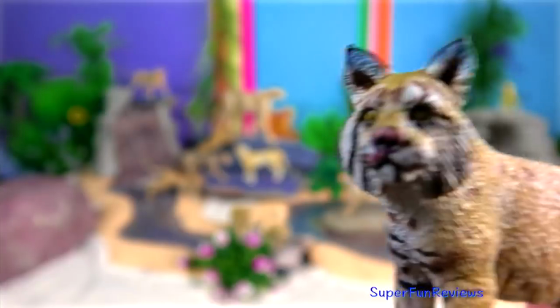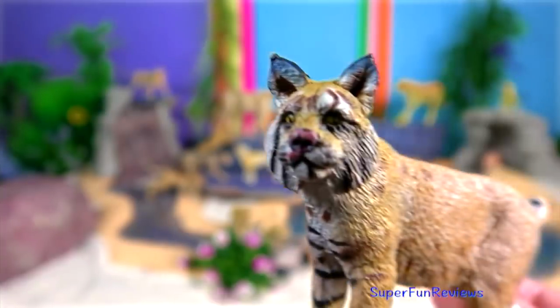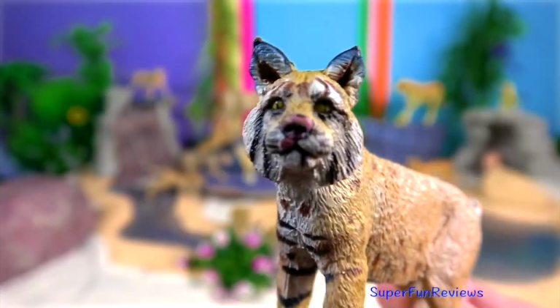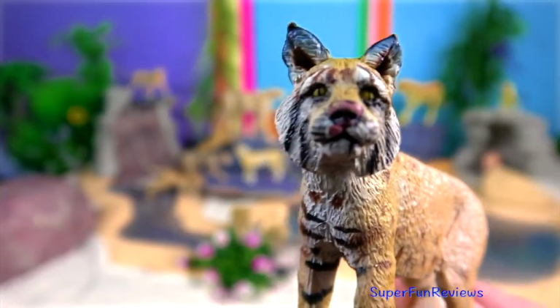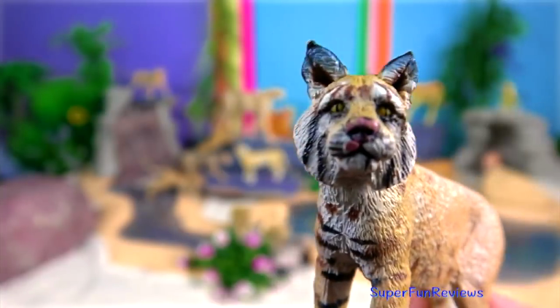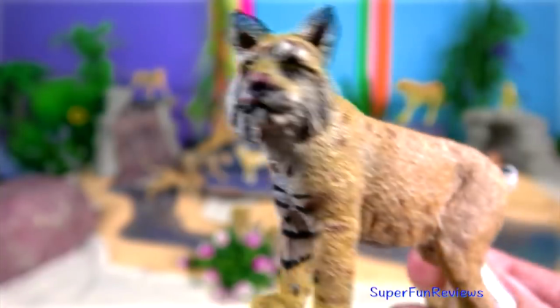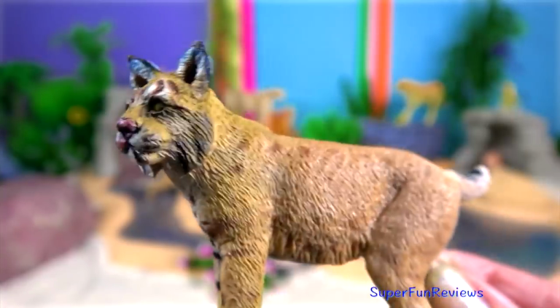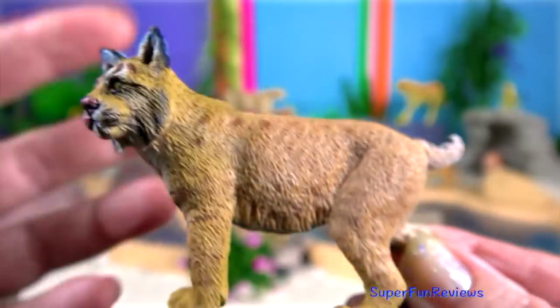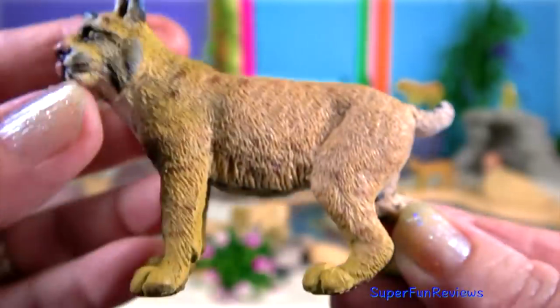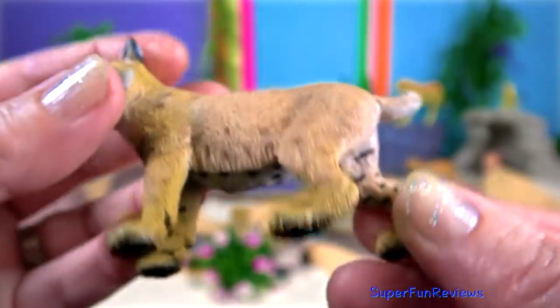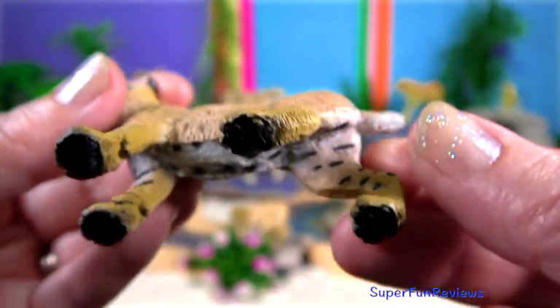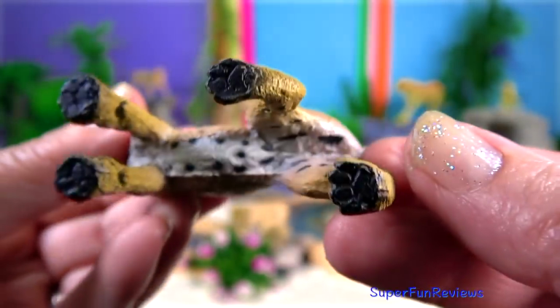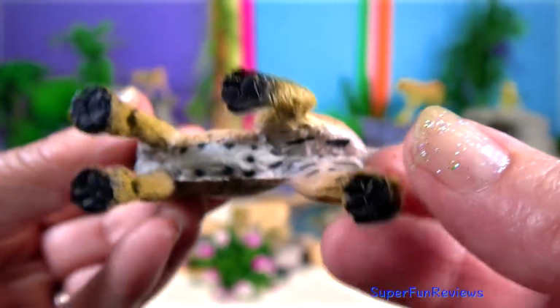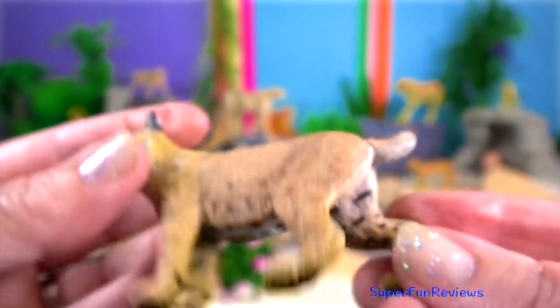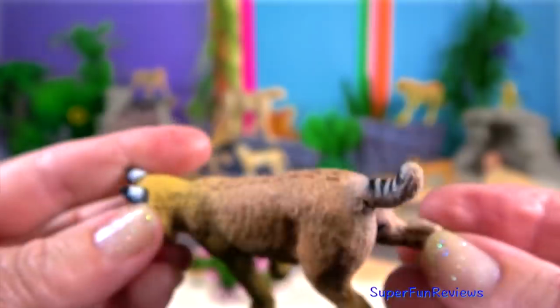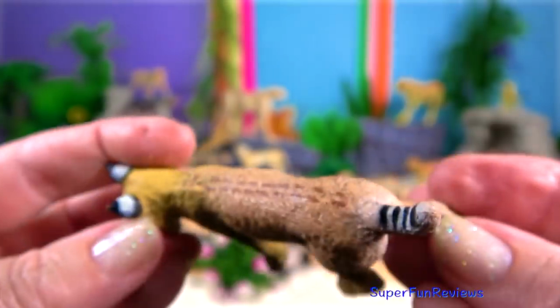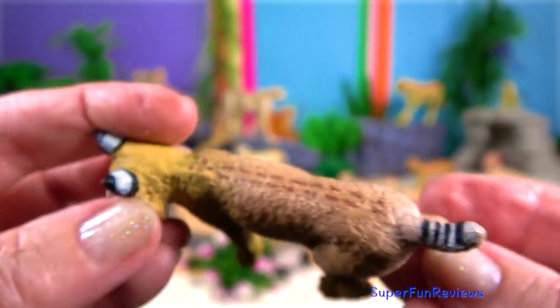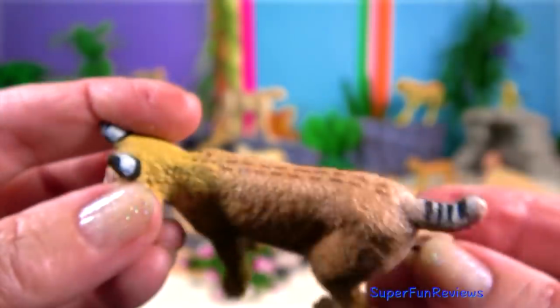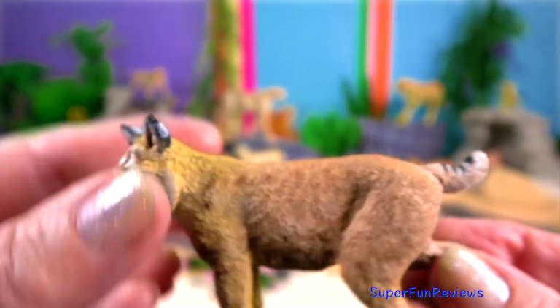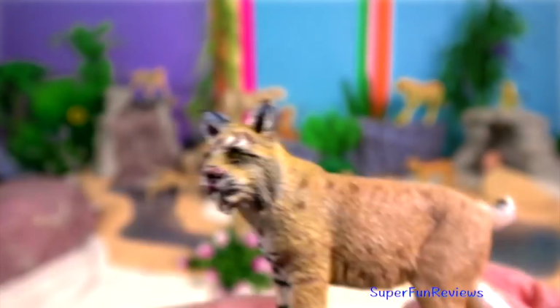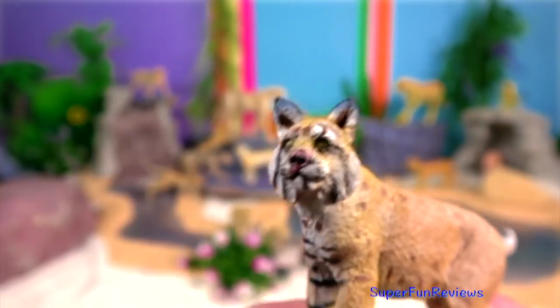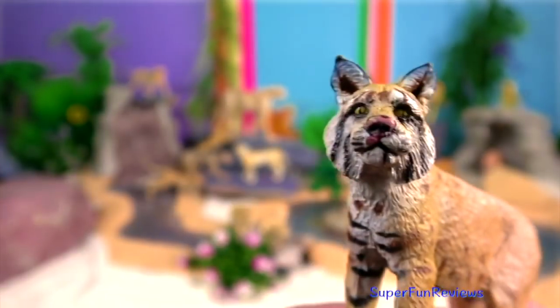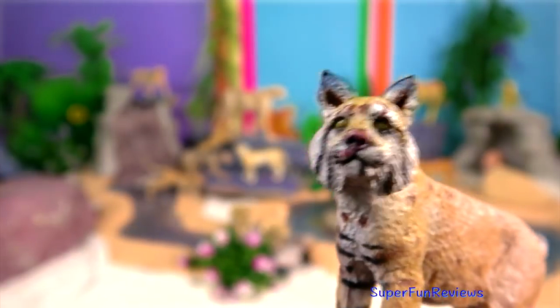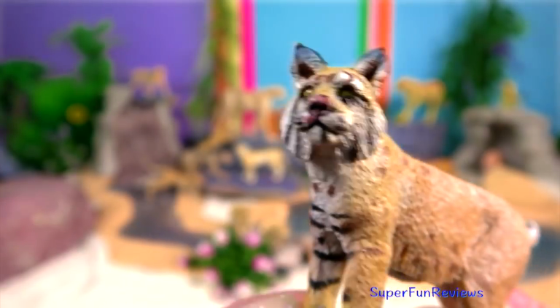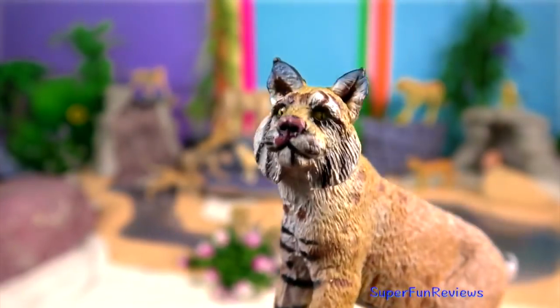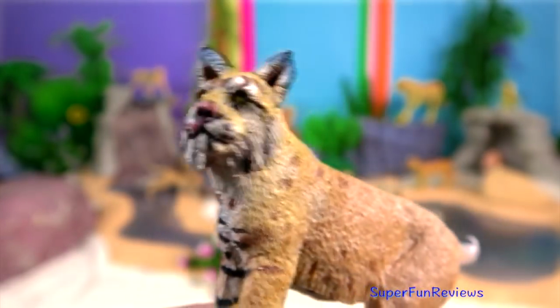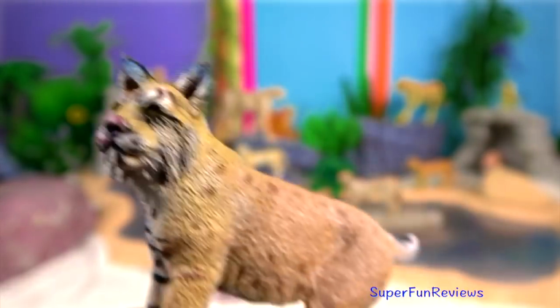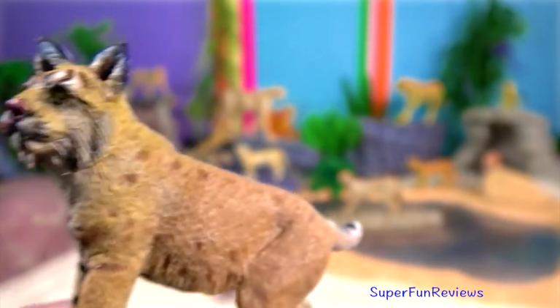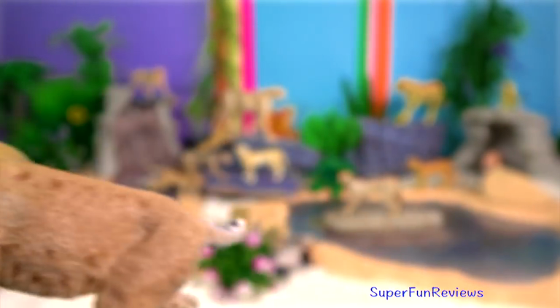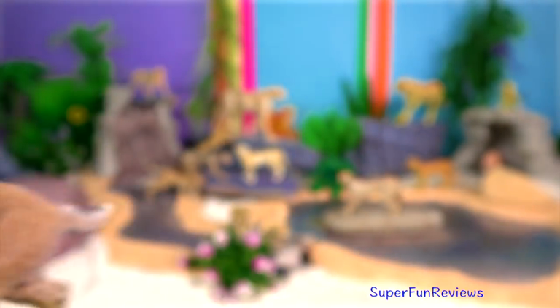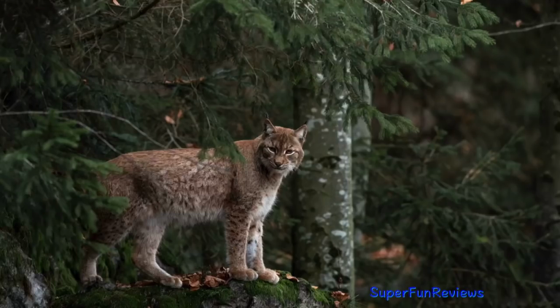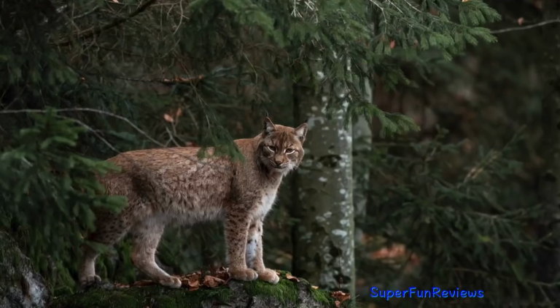Bobcat is also known as the red lynx. It has distinctive black bars on its forelegs and a black-tipped stubby or bobbed tail.